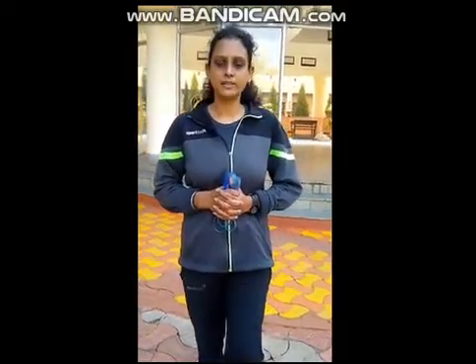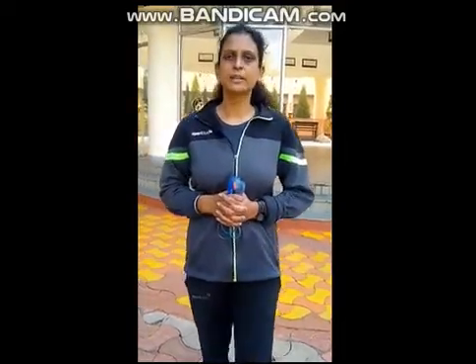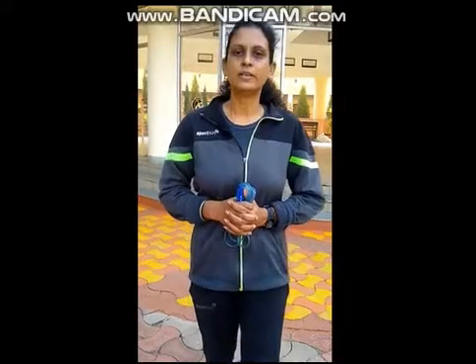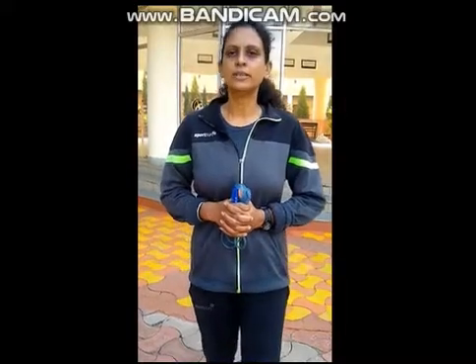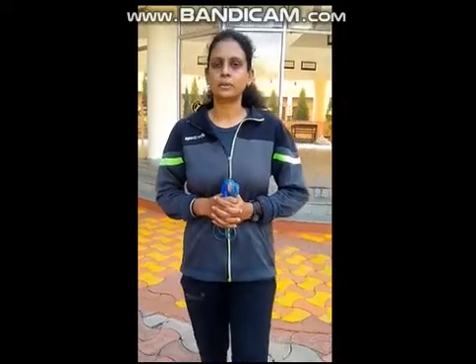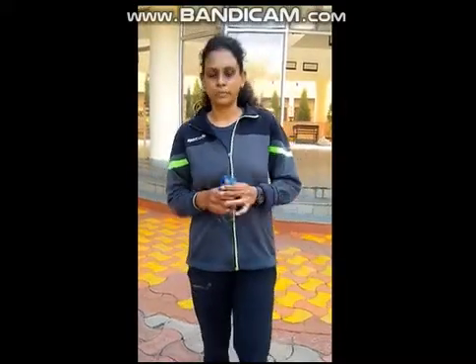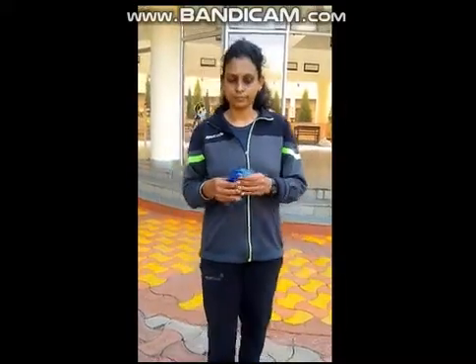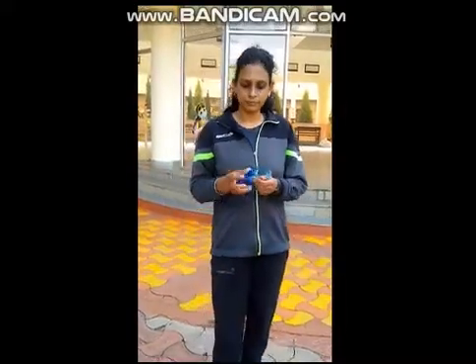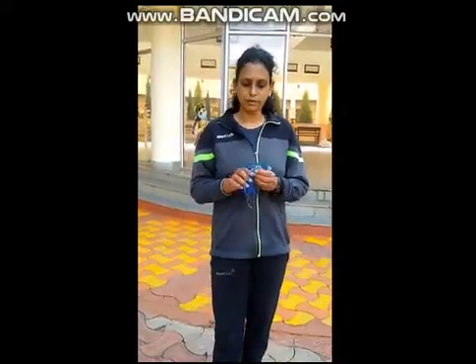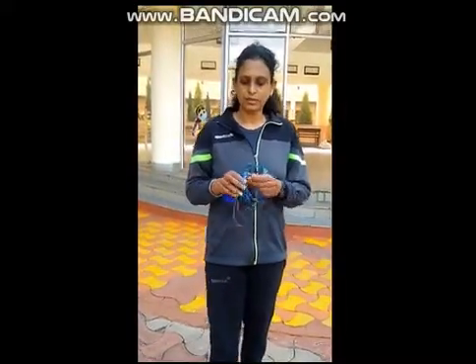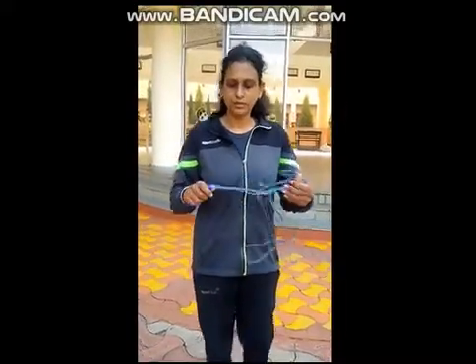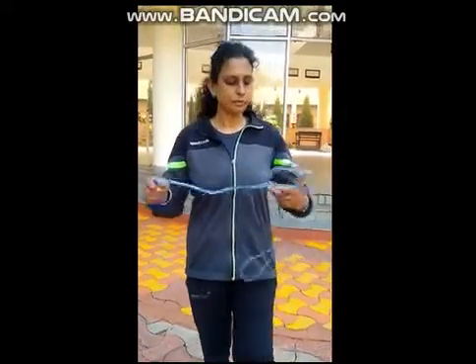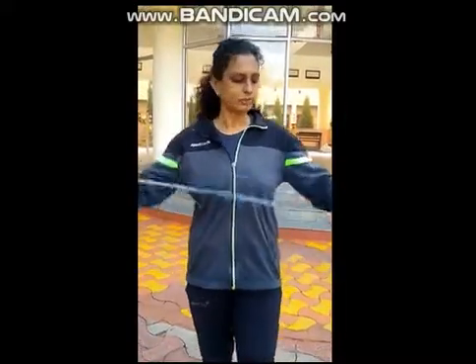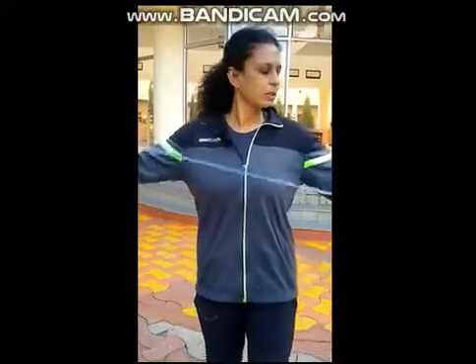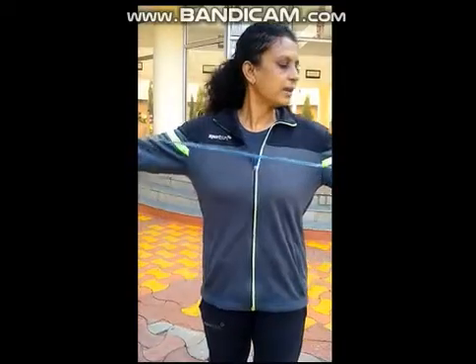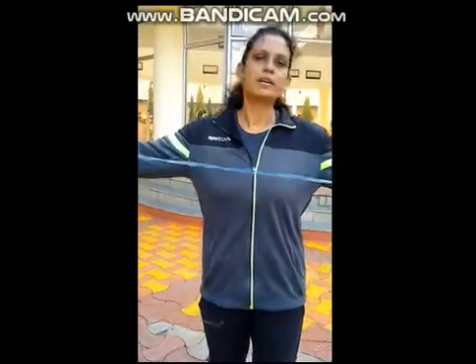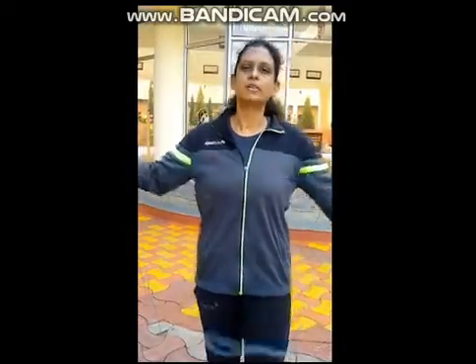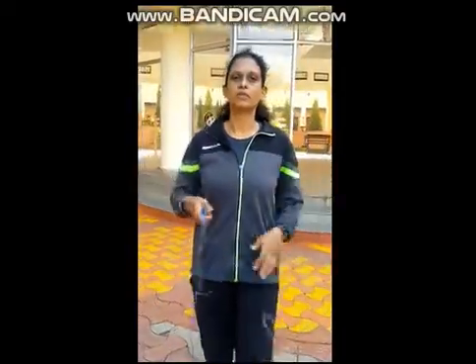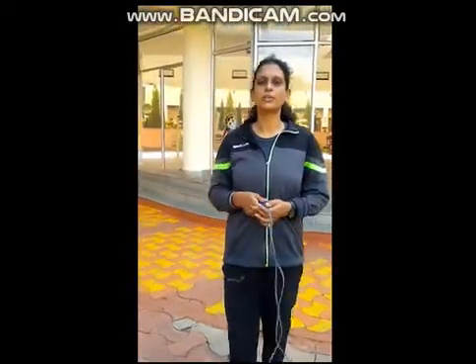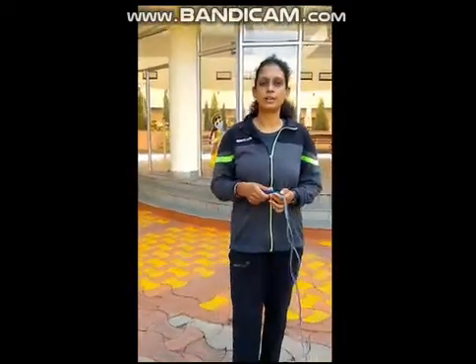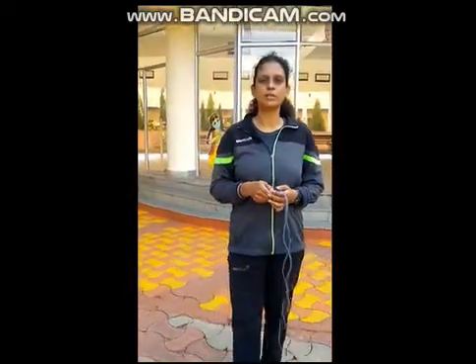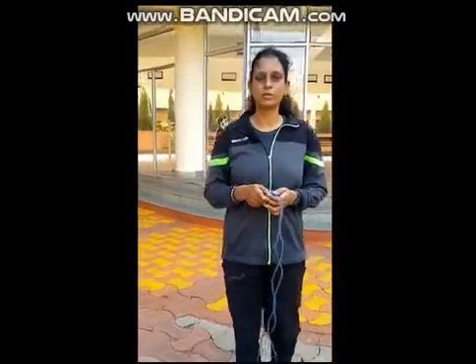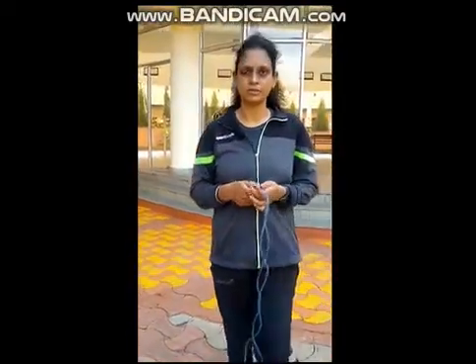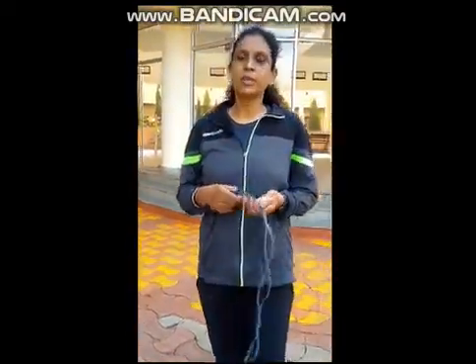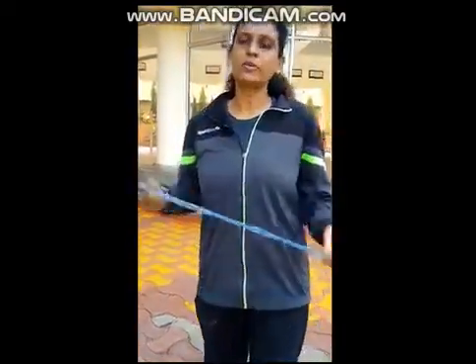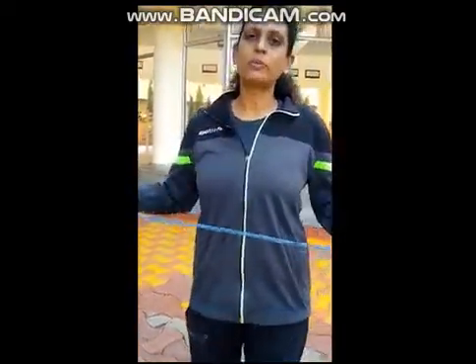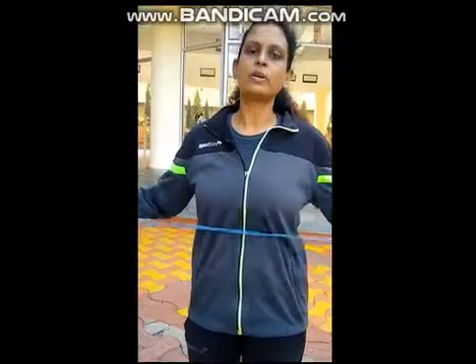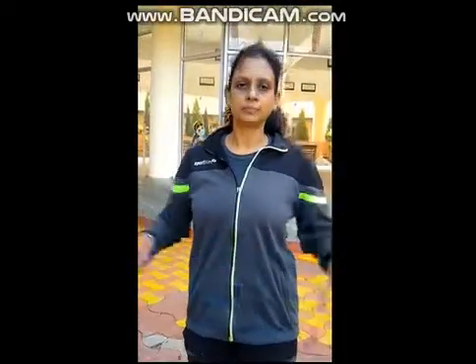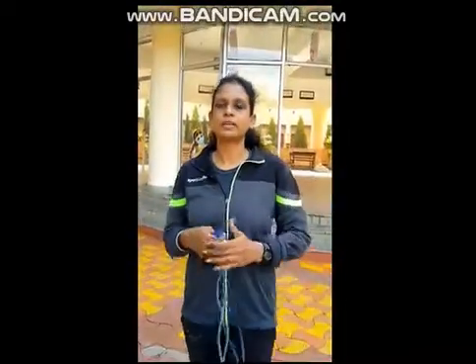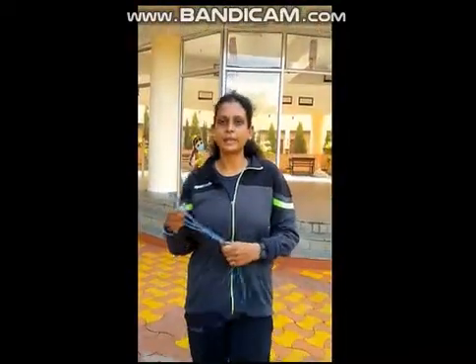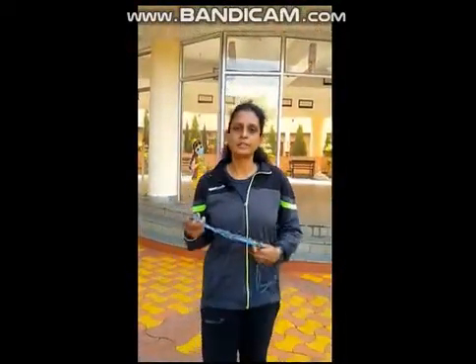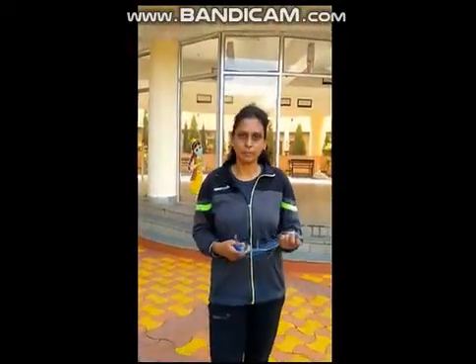Skipping is very easy to learn. Skipping develops your stamina, your coordination, and cardiovascular system. It also develops your eating habits in a proper manner.